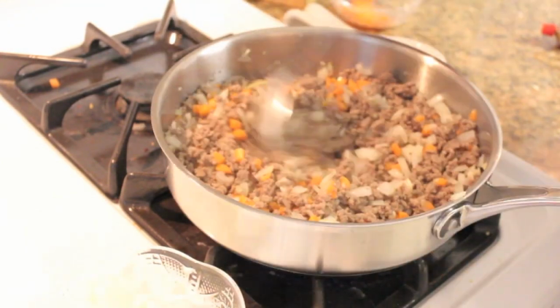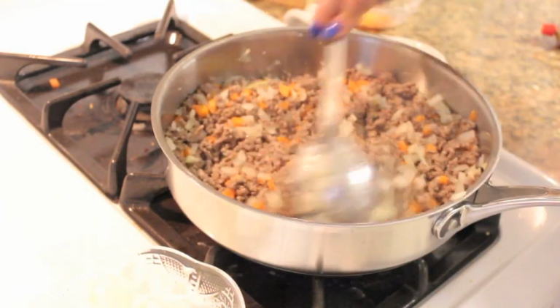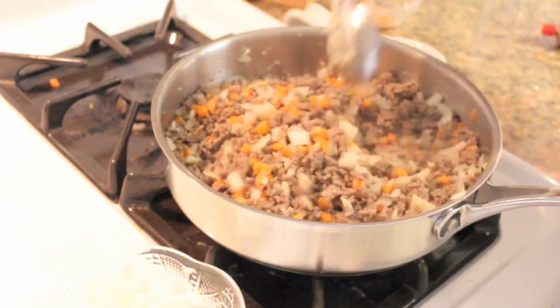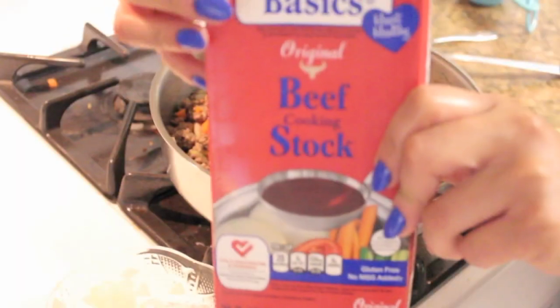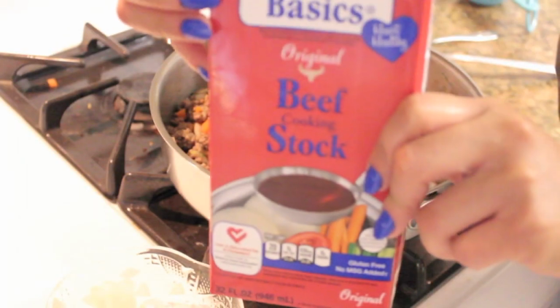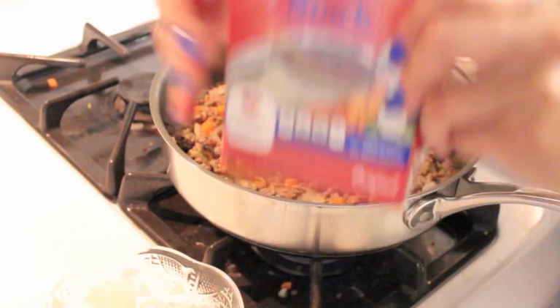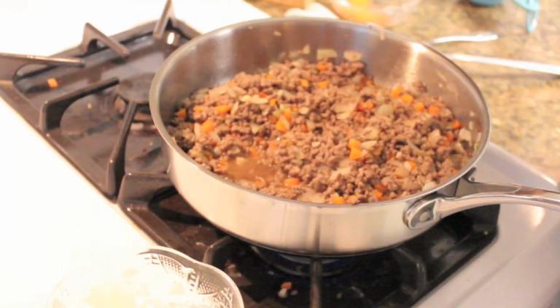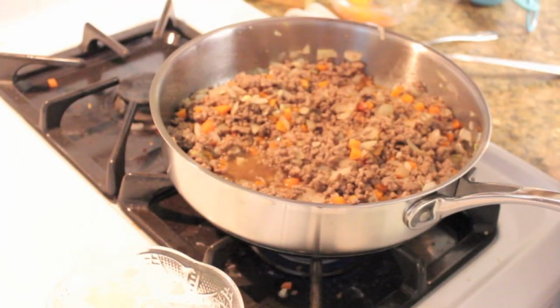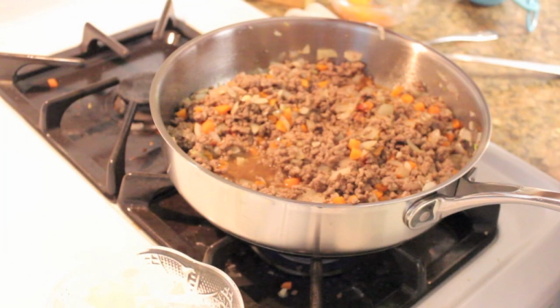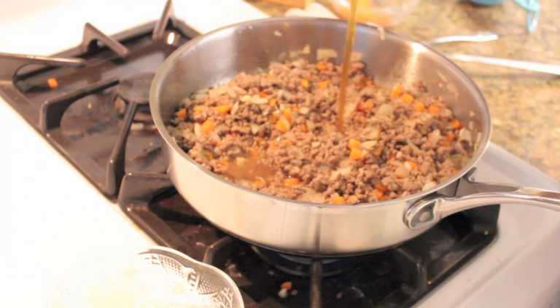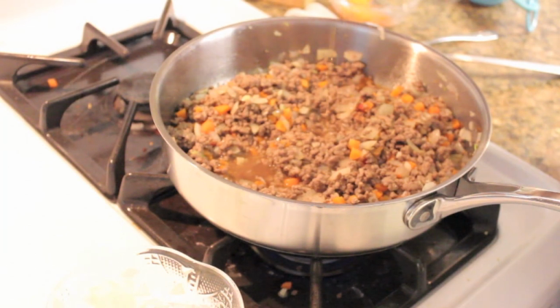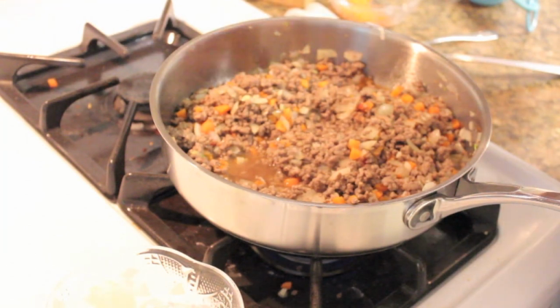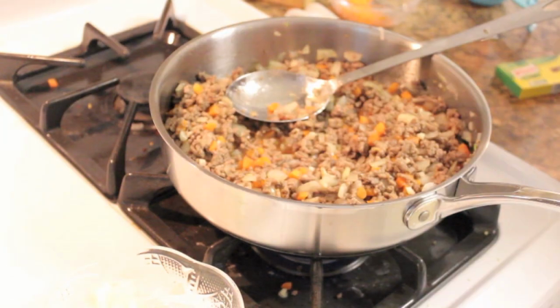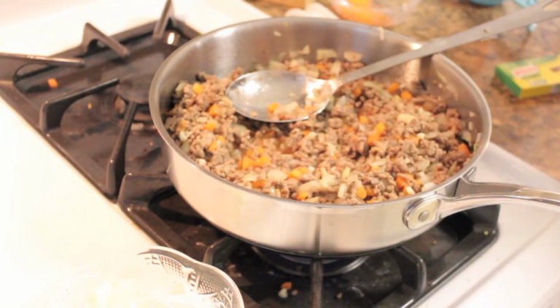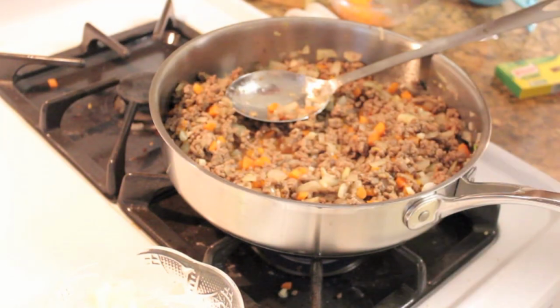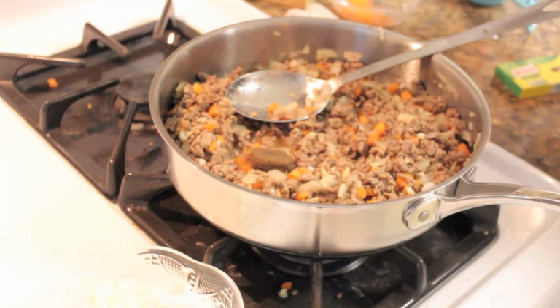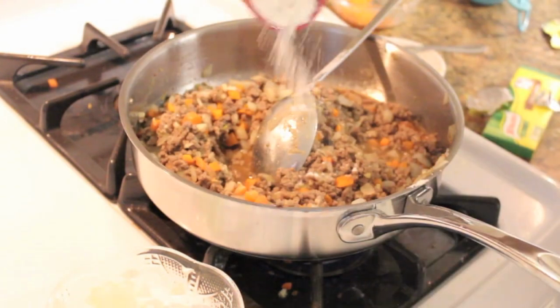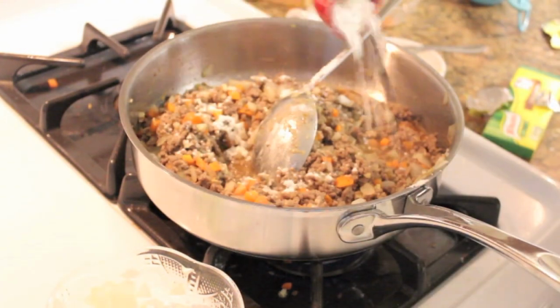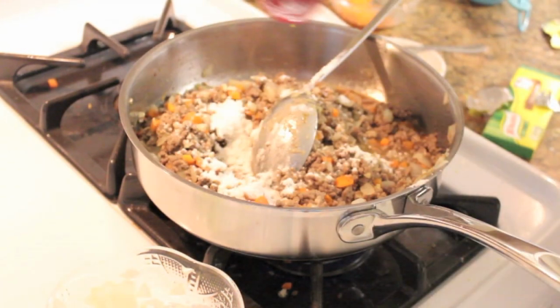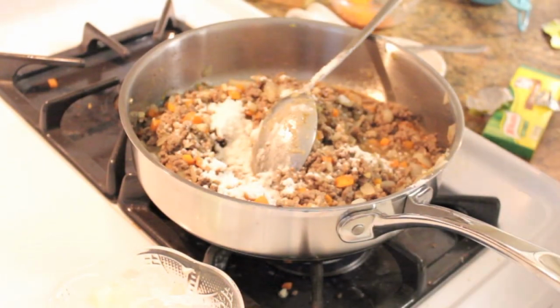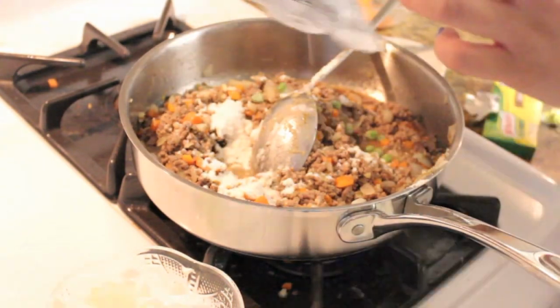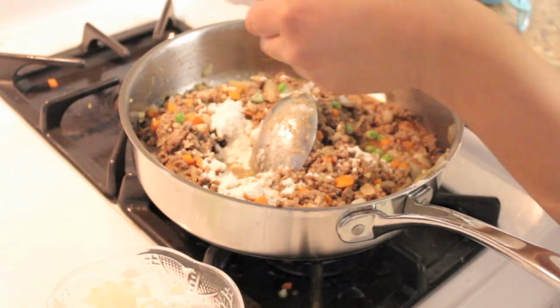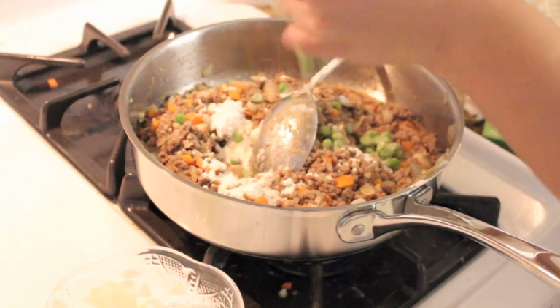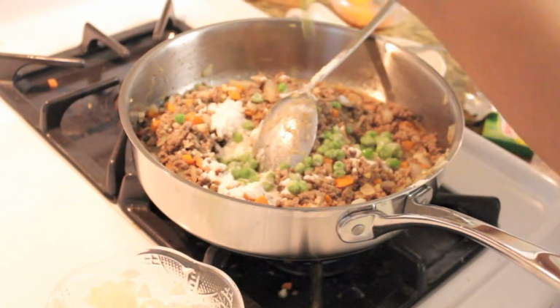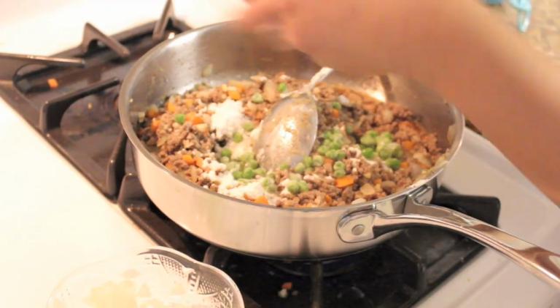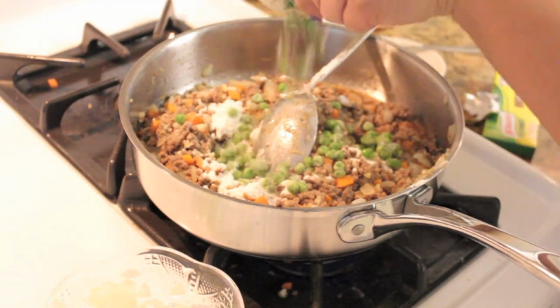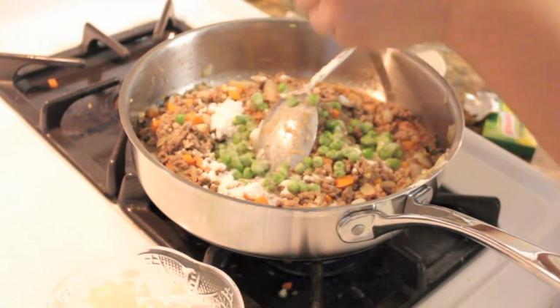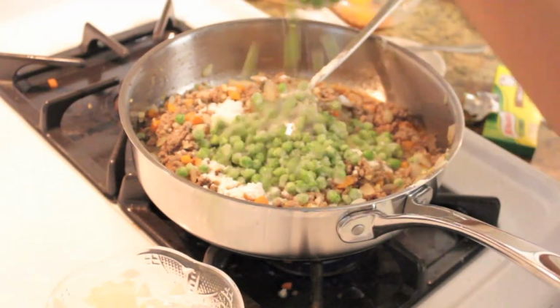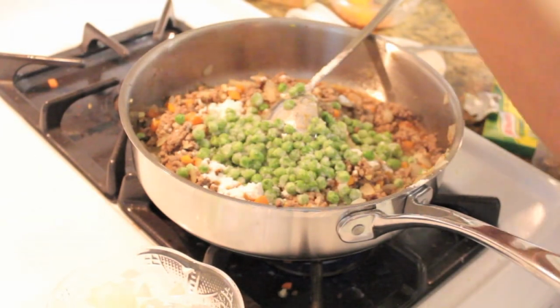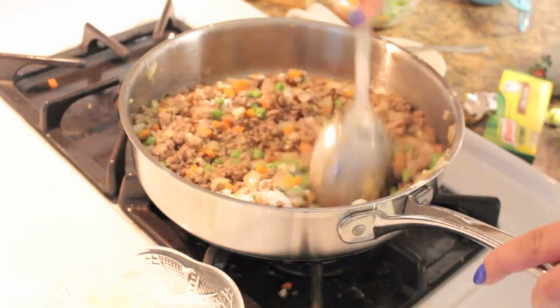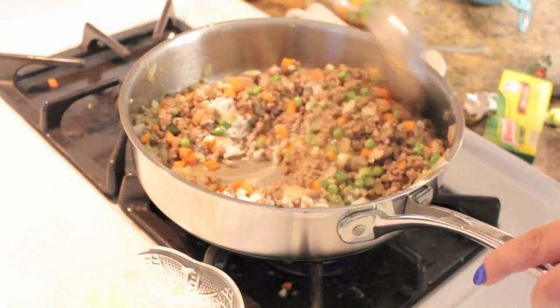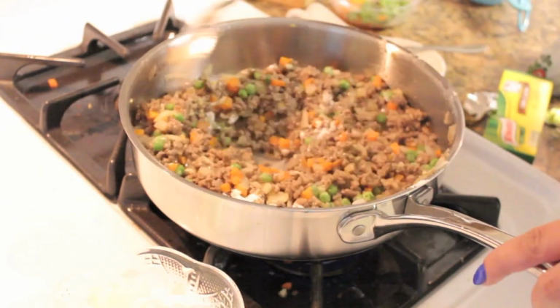Next, add some beef stock — you can use chicken or whatever stock you want, but I like beef and beef bouillon. Add some flour to thicken the sauce, and add your peas in the middle.